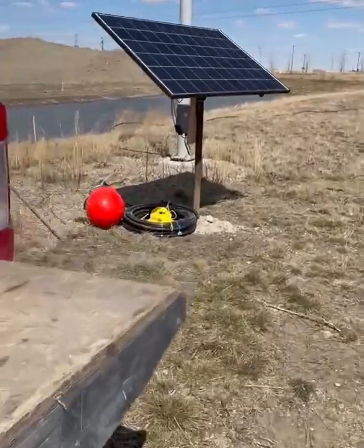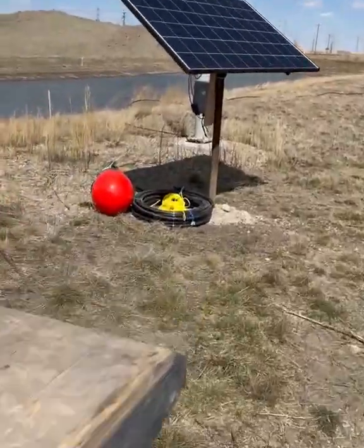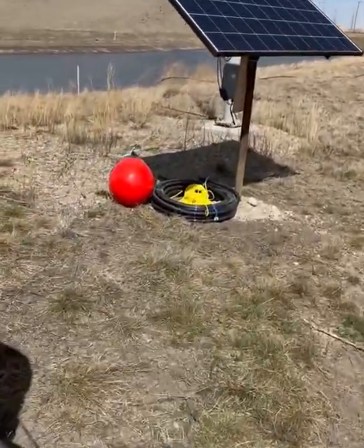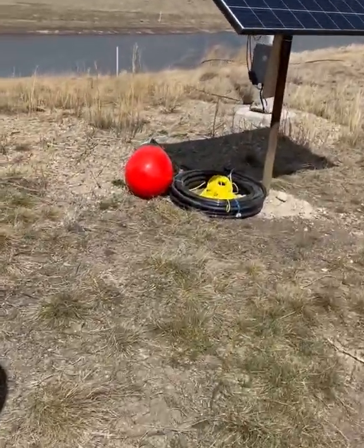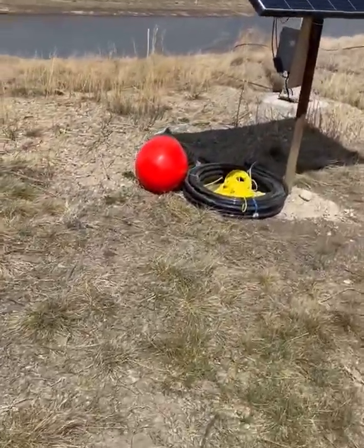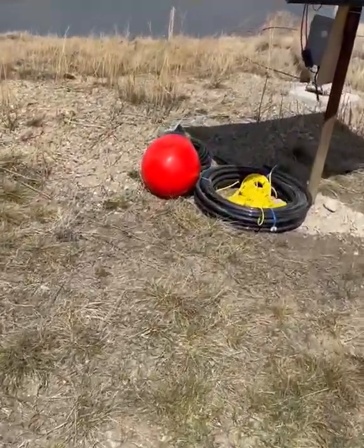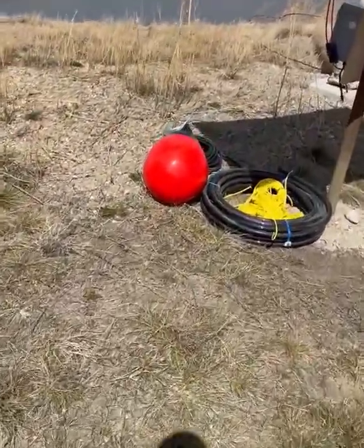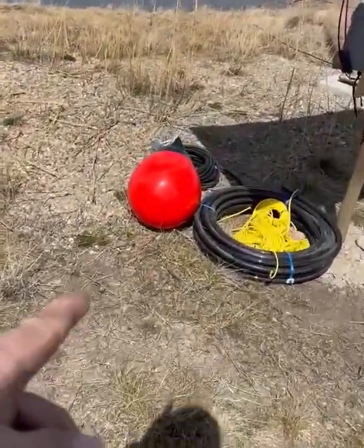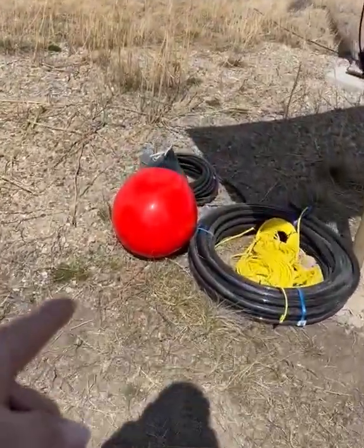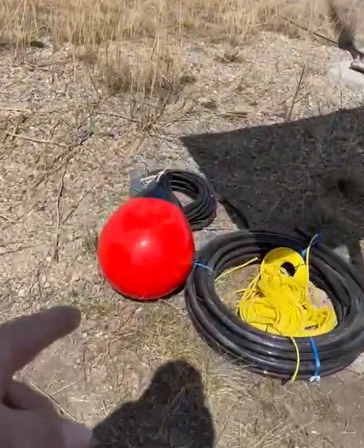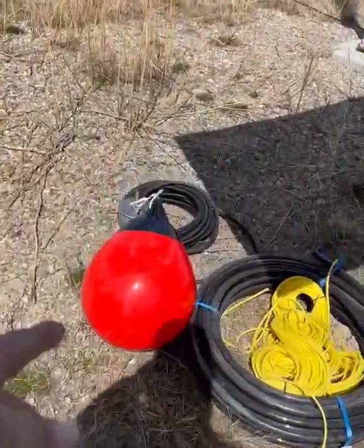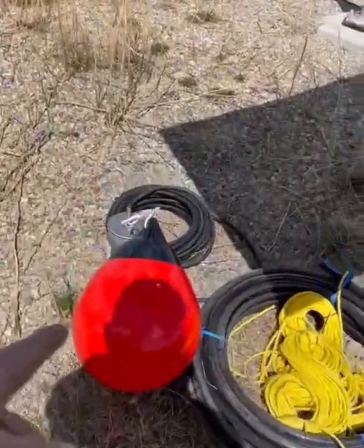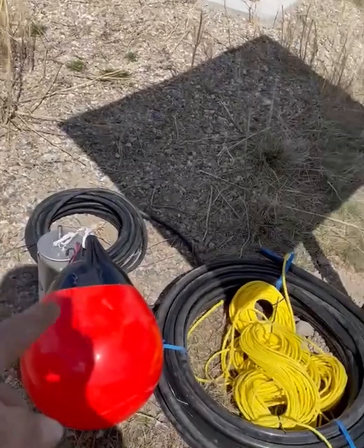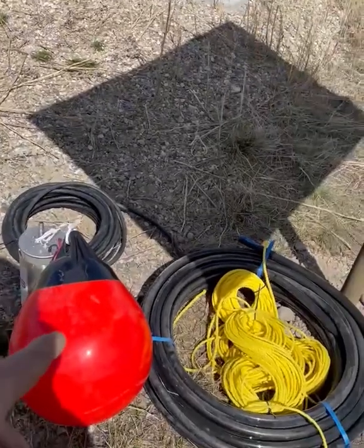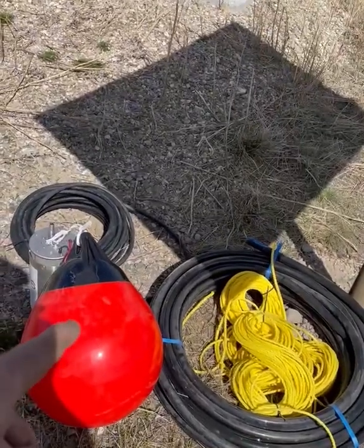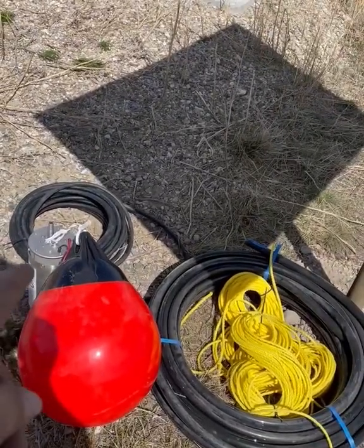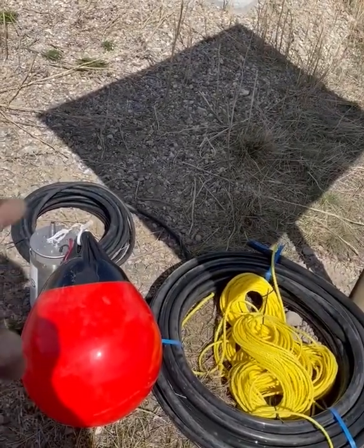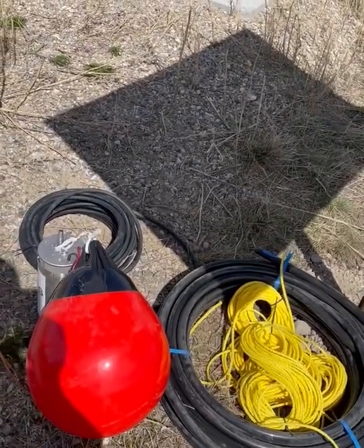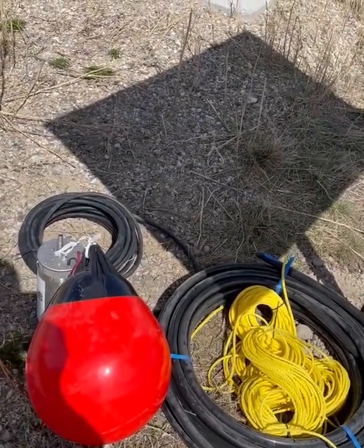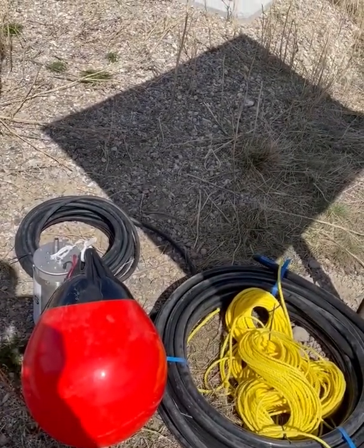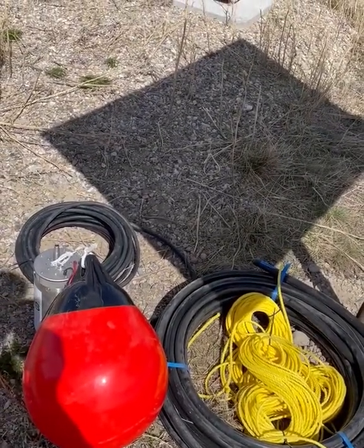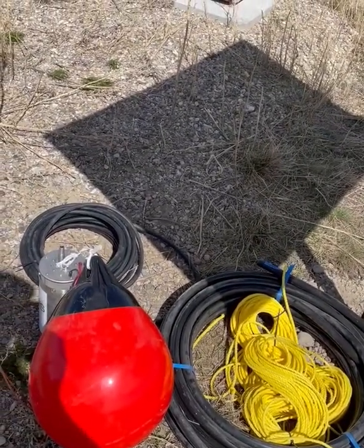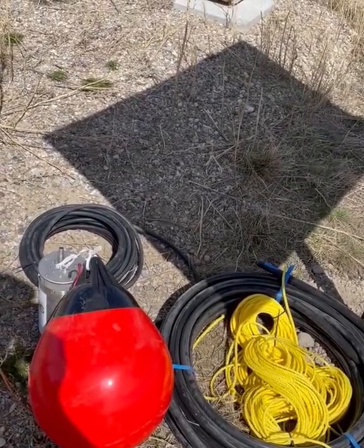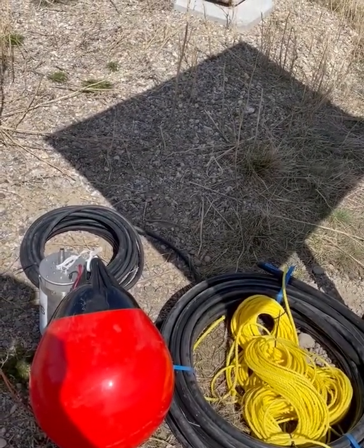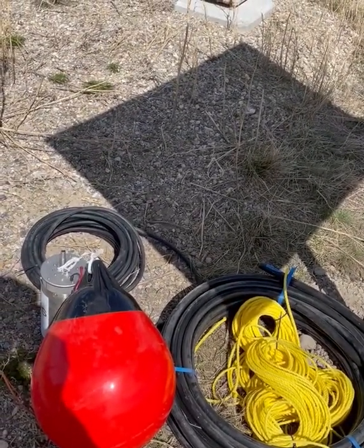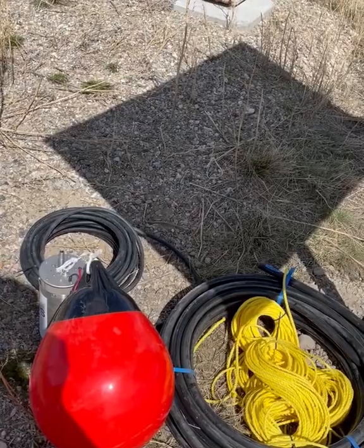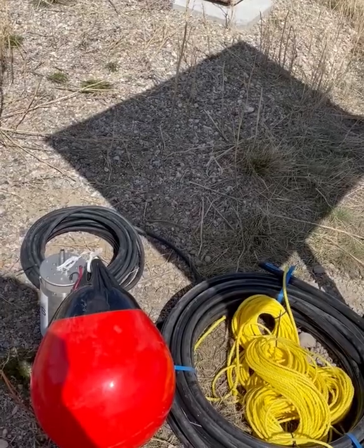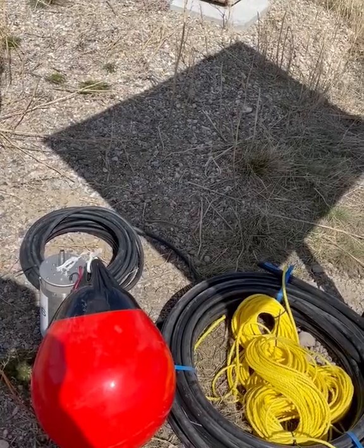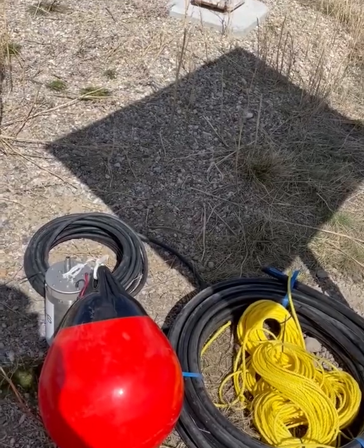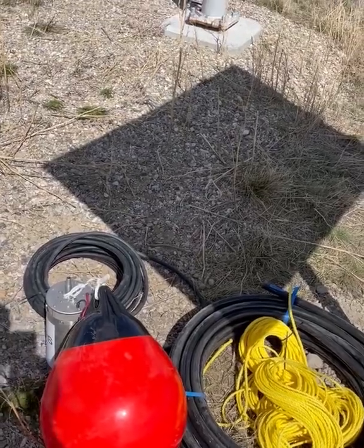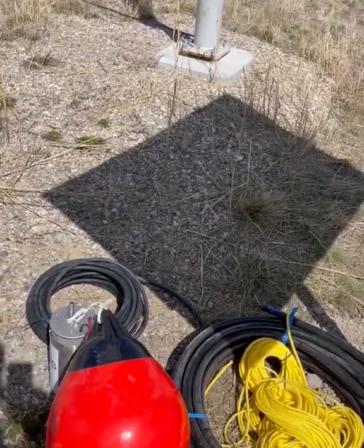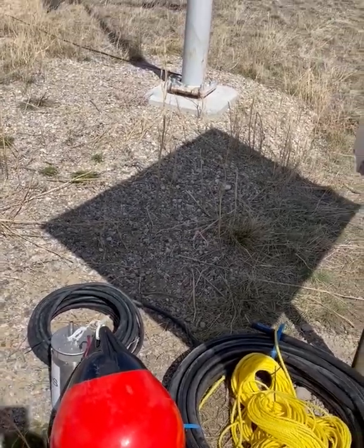We're going to try this second system. We got these balls at Canadian Tire so that the pump doesn't go down into the mud.